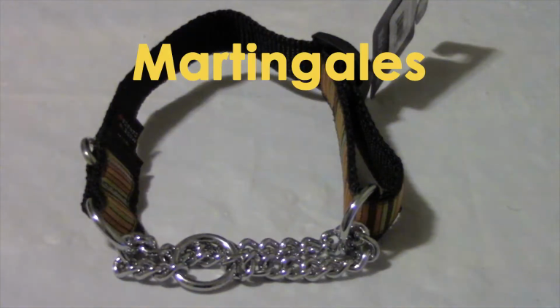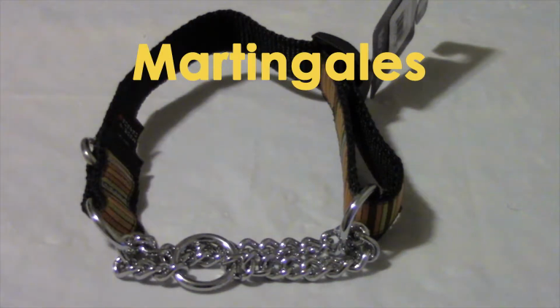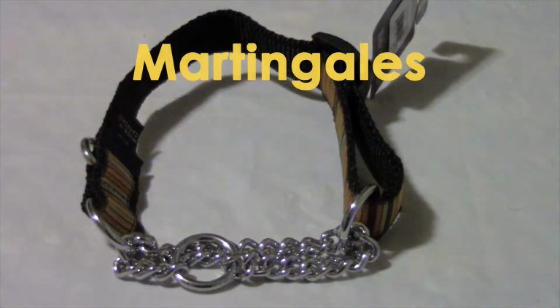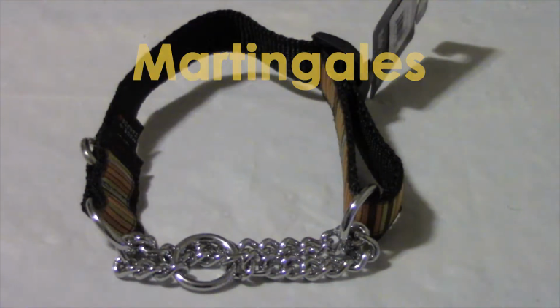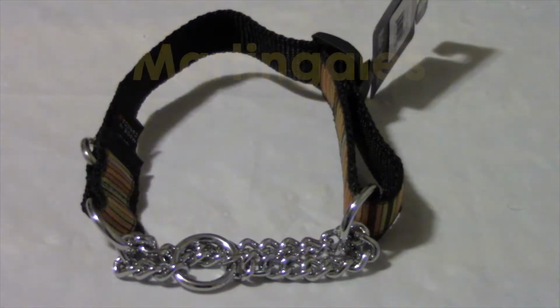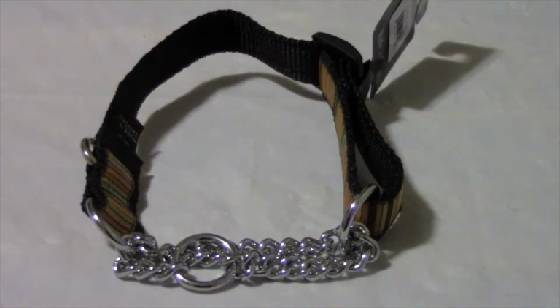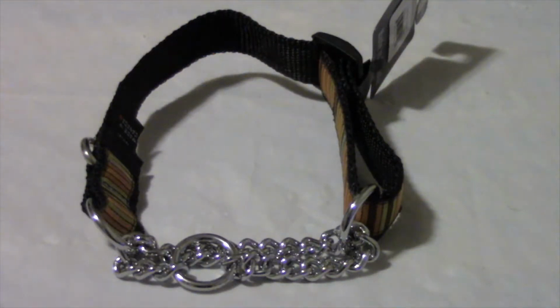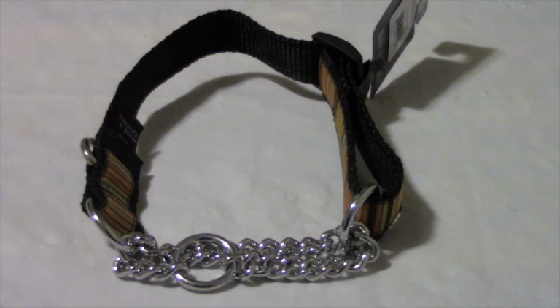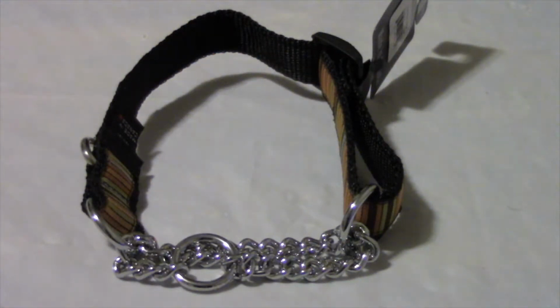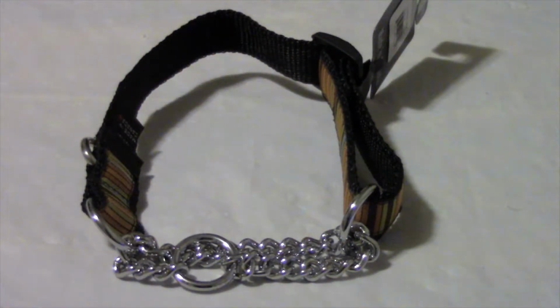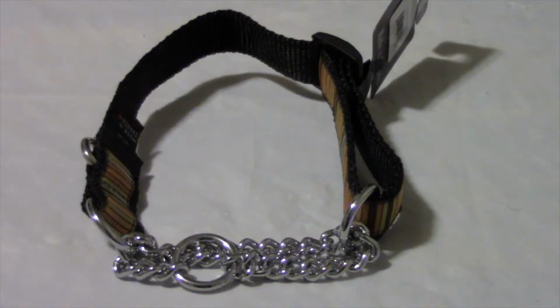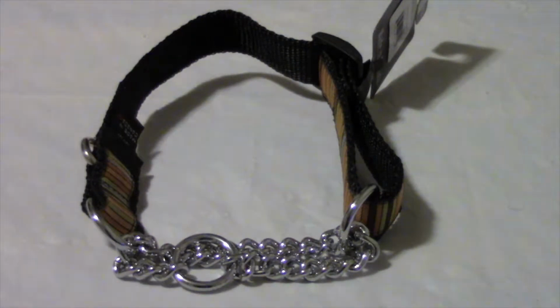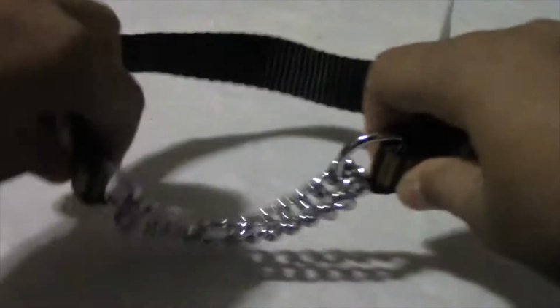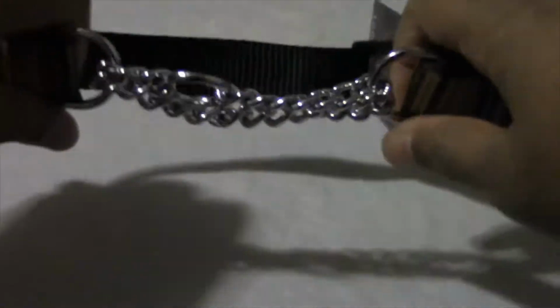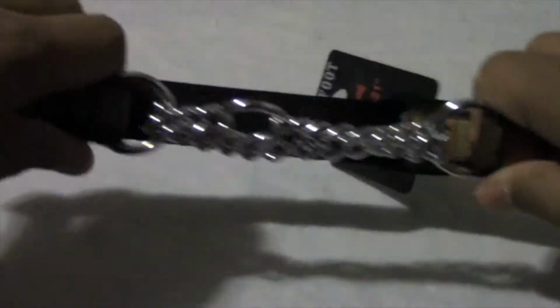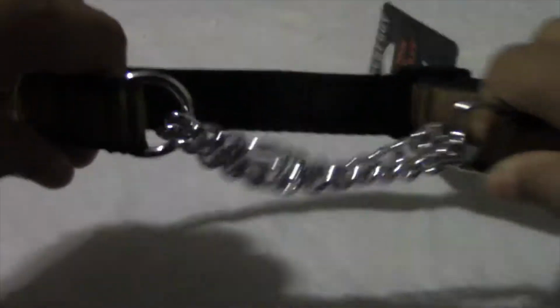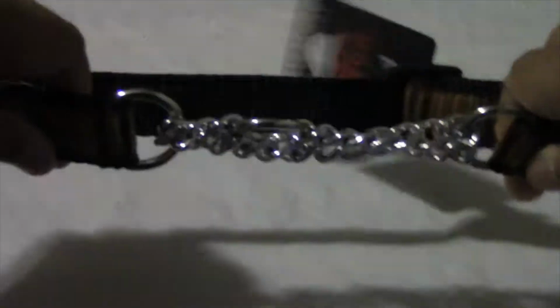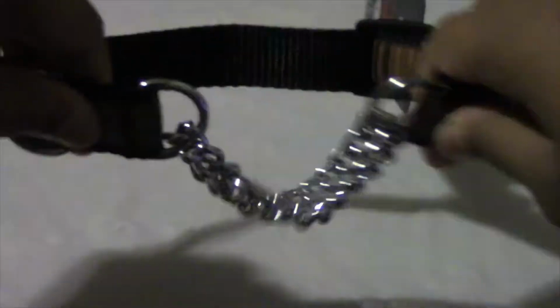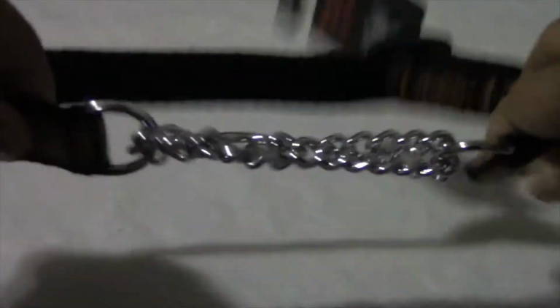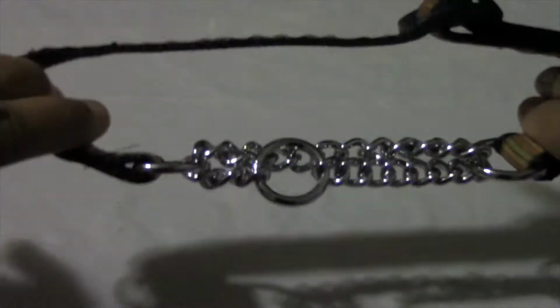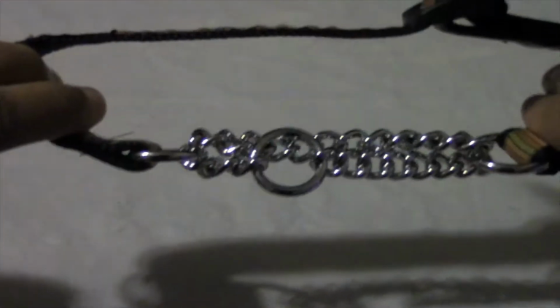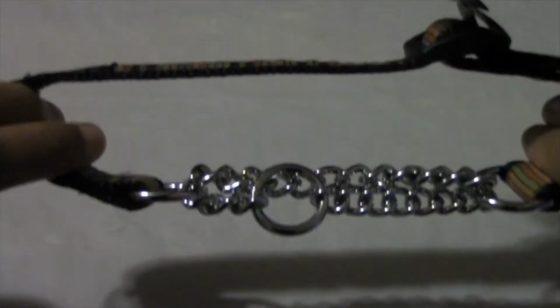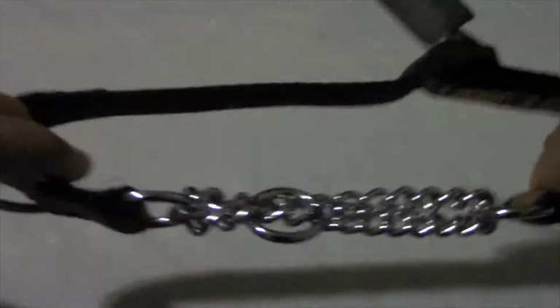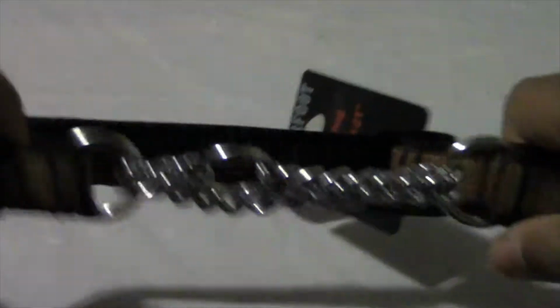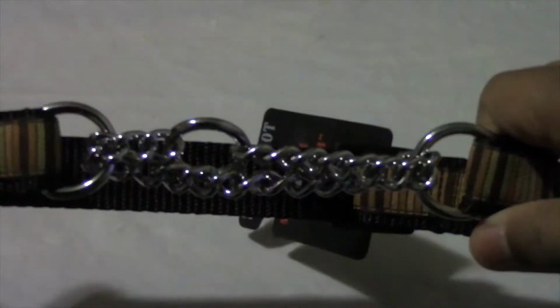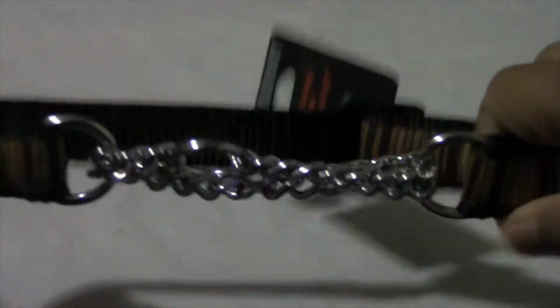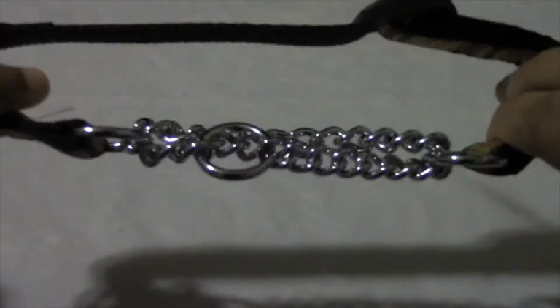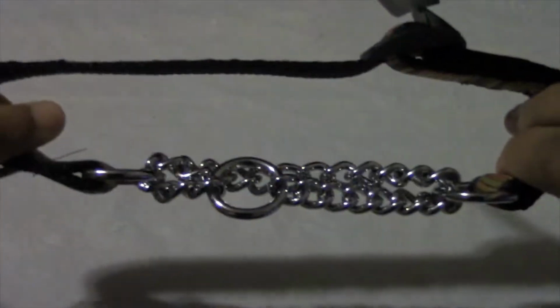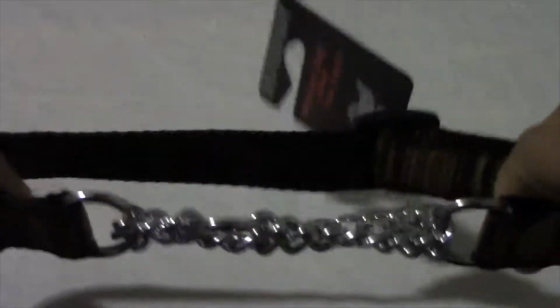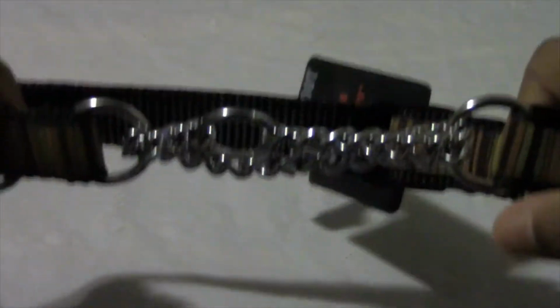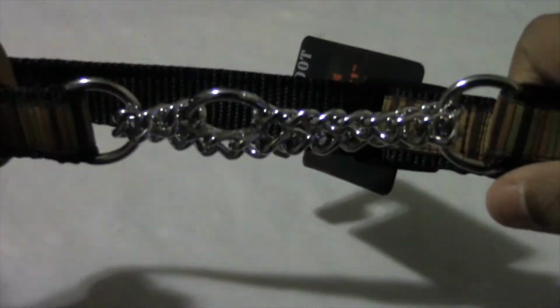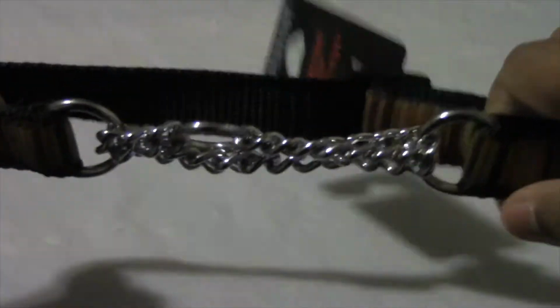A martingale collar is great for dogs that pull while on the leash because it deters the pulling by gently tightening on their neck. It is not a great everyday collar, however, because when a leash is not attached it can slip off the dog's neck depending on the fit.